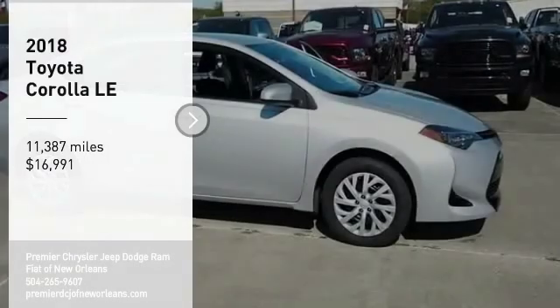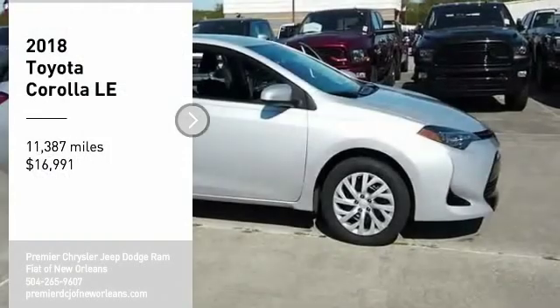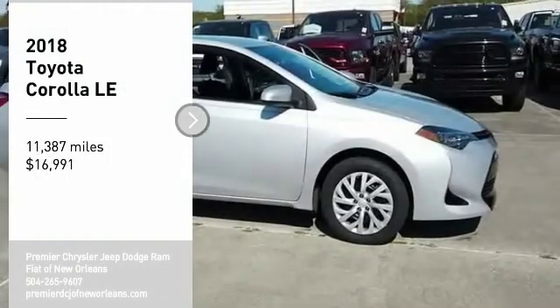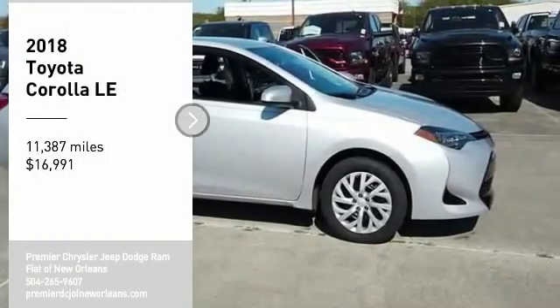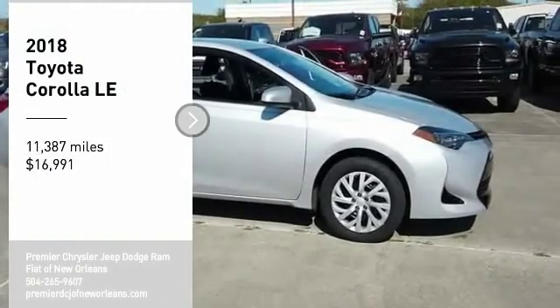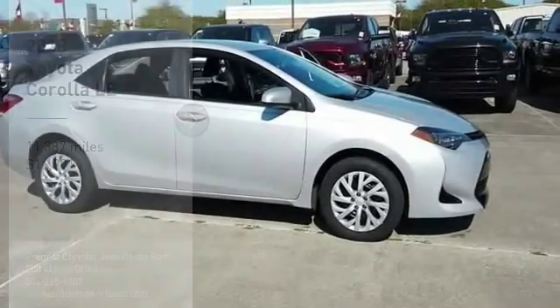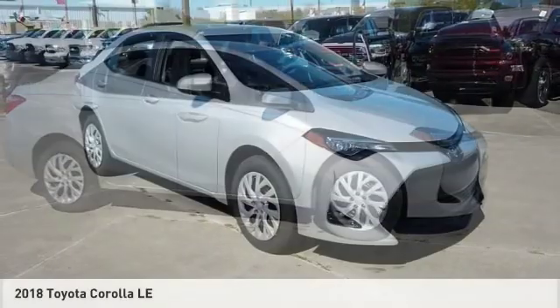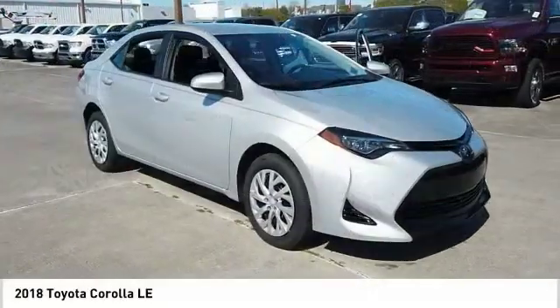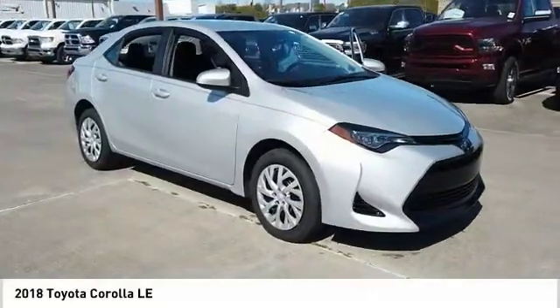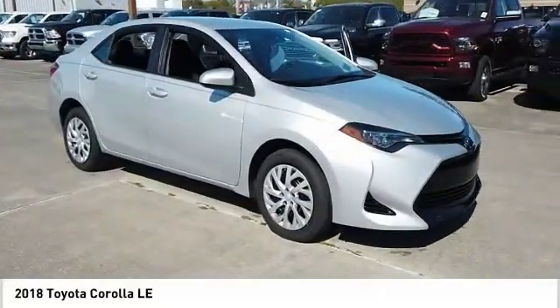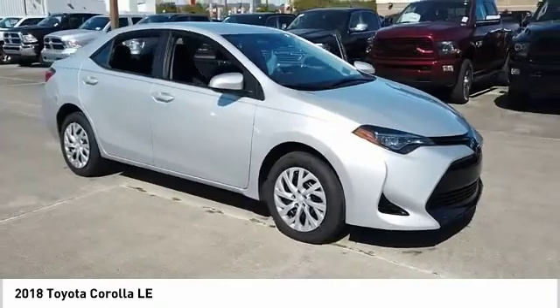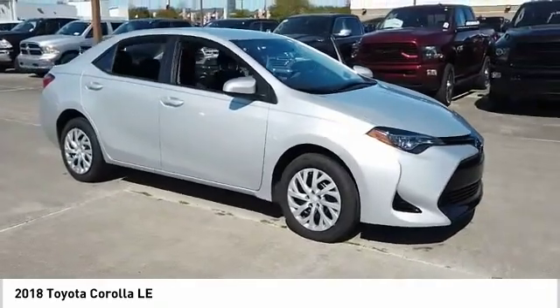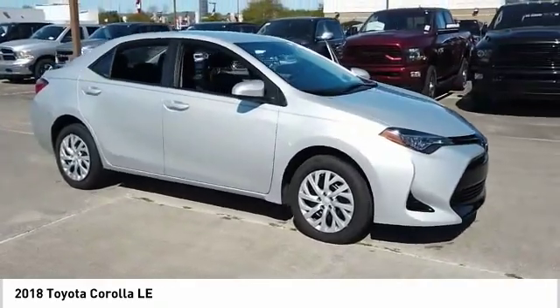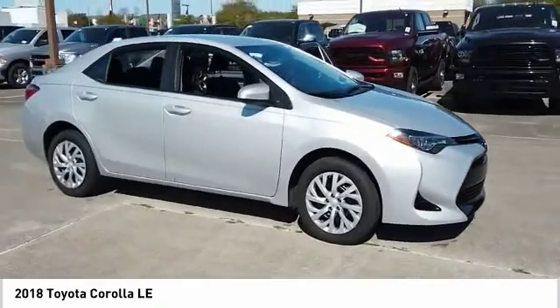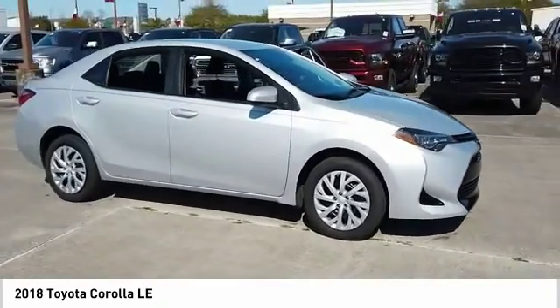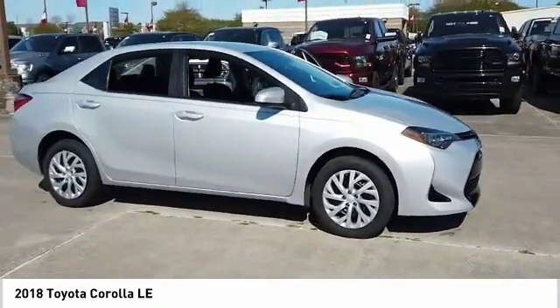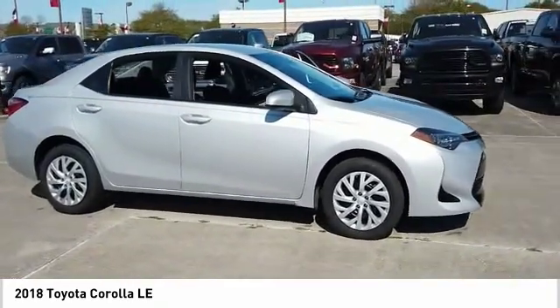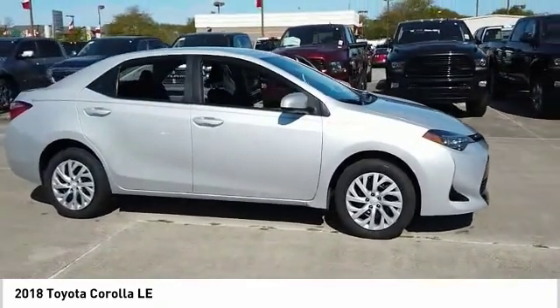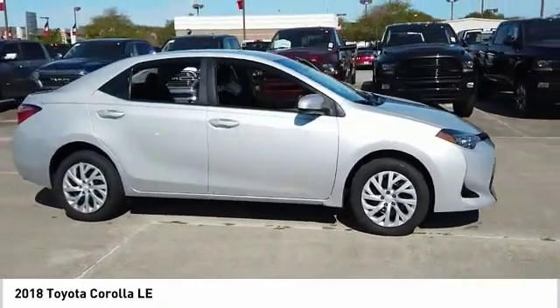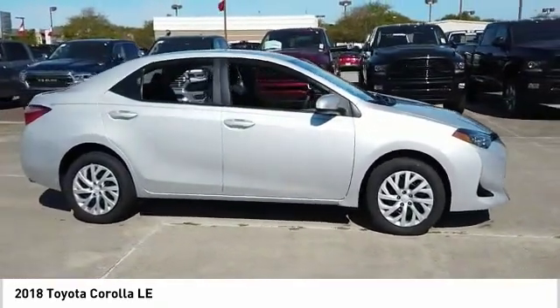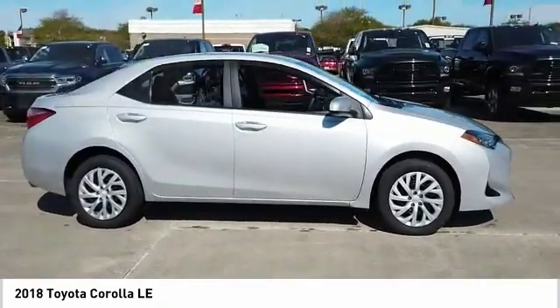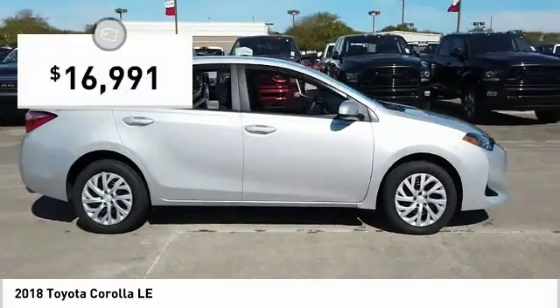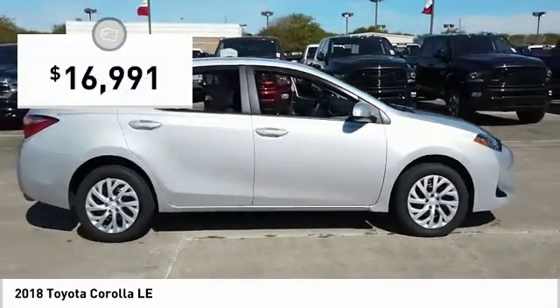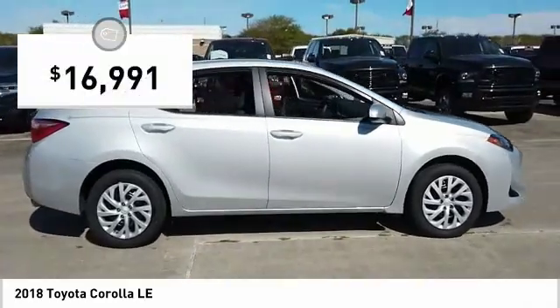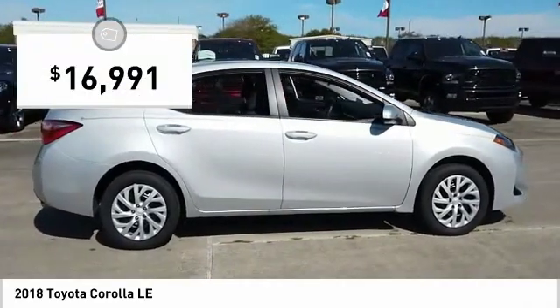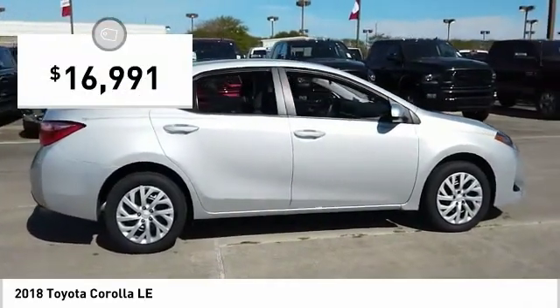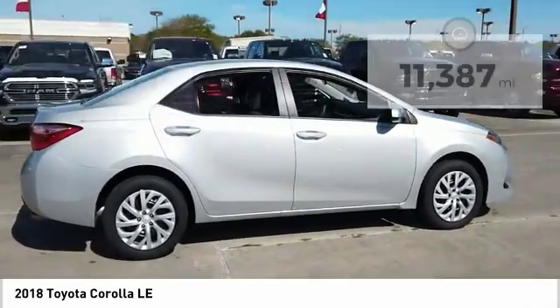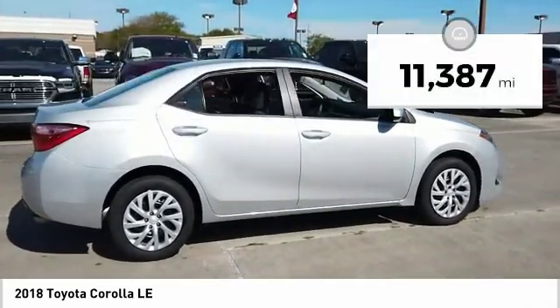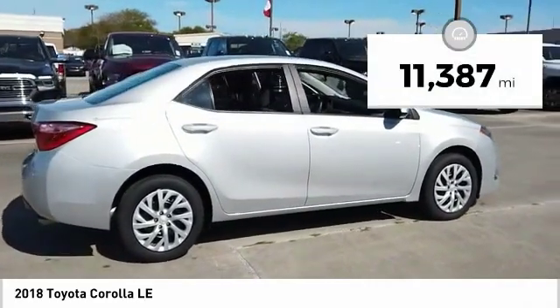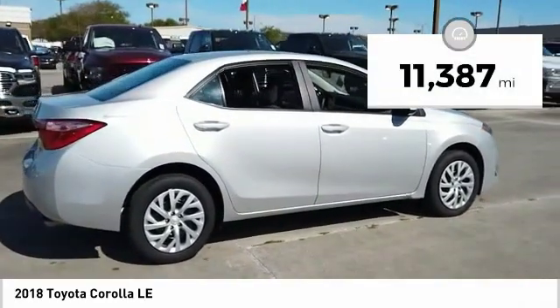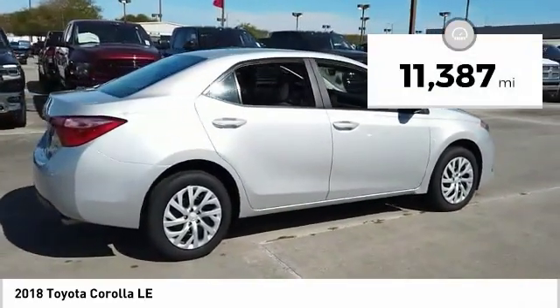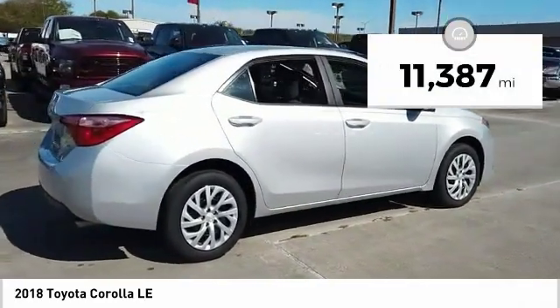Looking for the right vehicle? Check out the 2018 Corolla. The Corolla is still a great option for those who want dependability, comfort, and value, and is priced below $20,000. This vehicle has less than 15,000 miles.